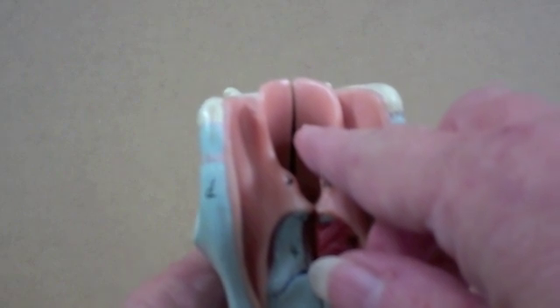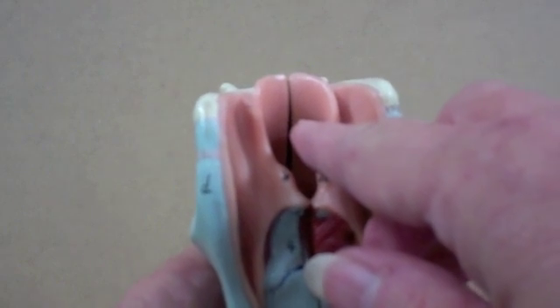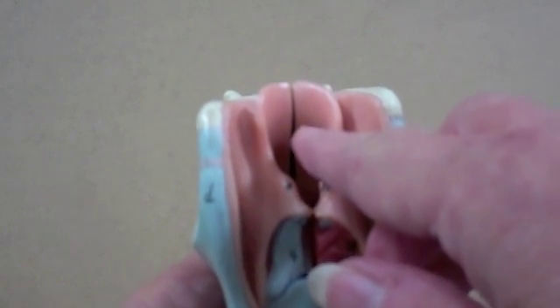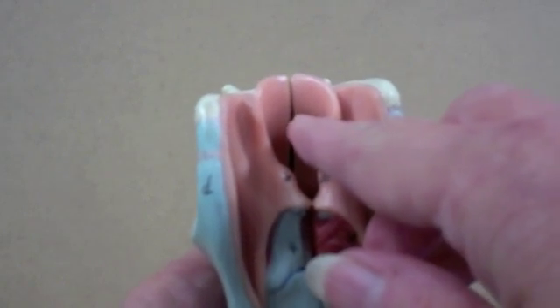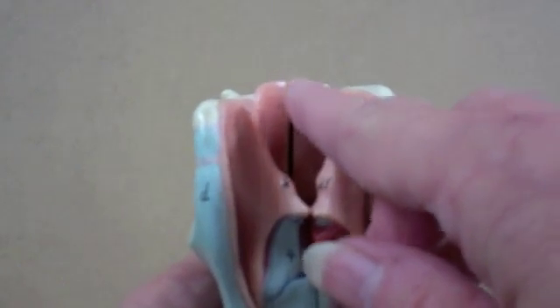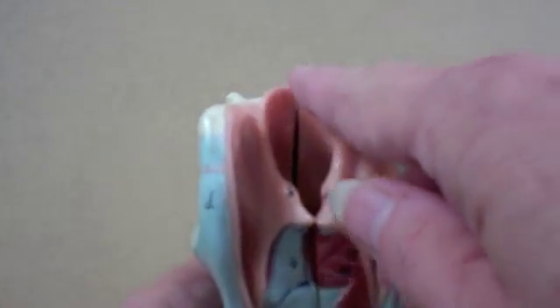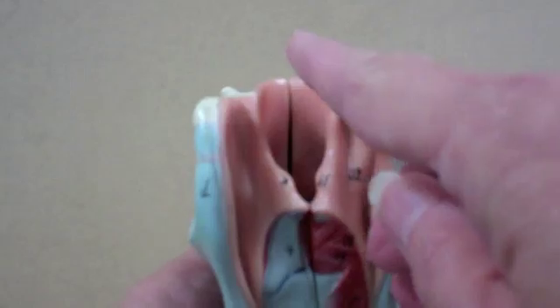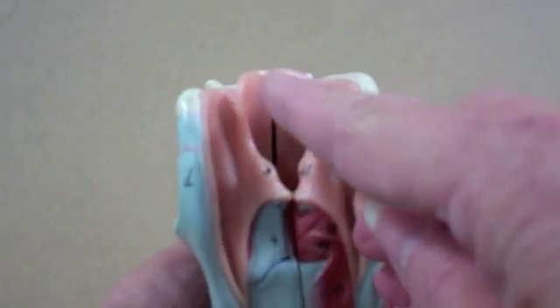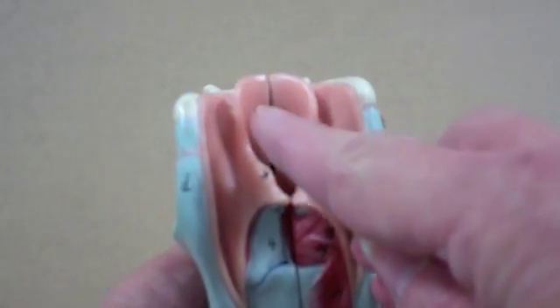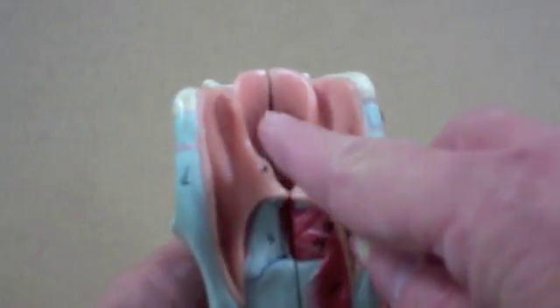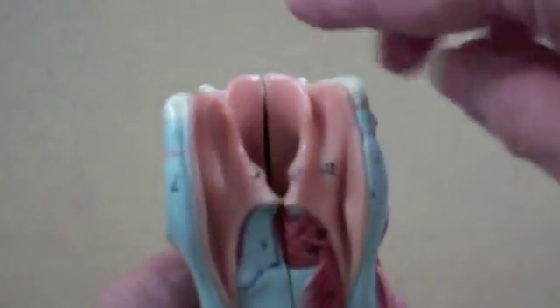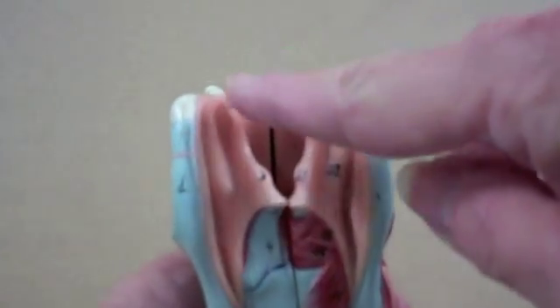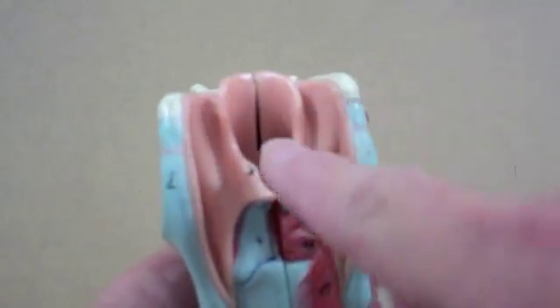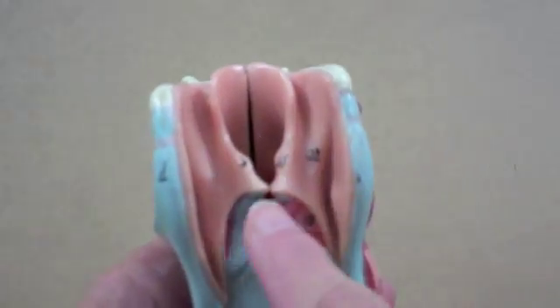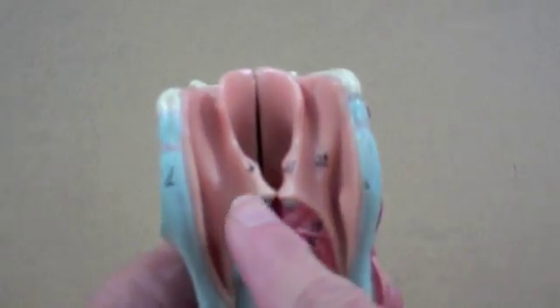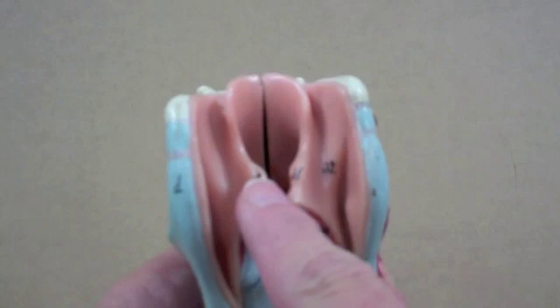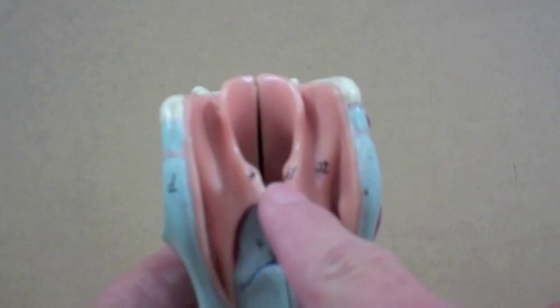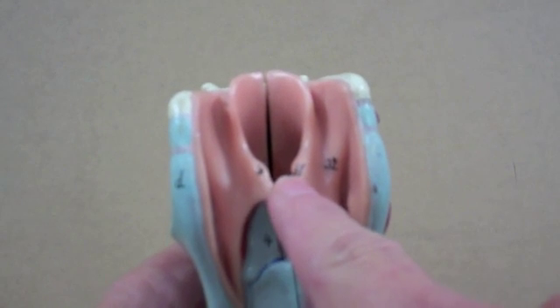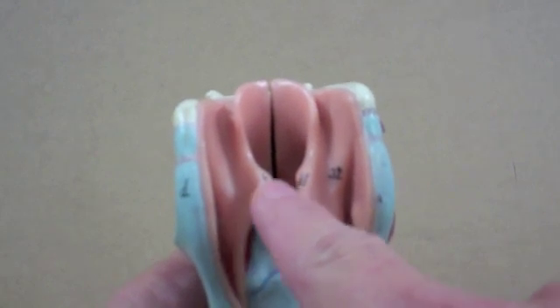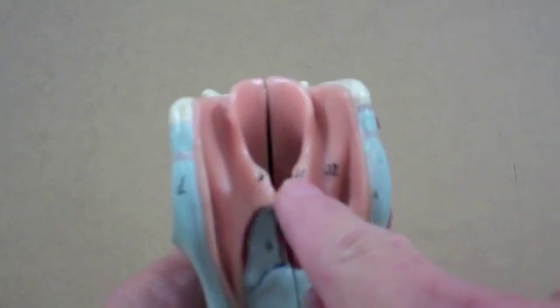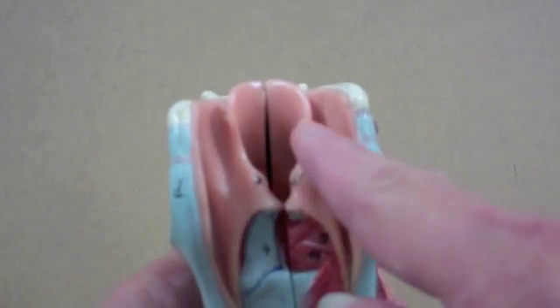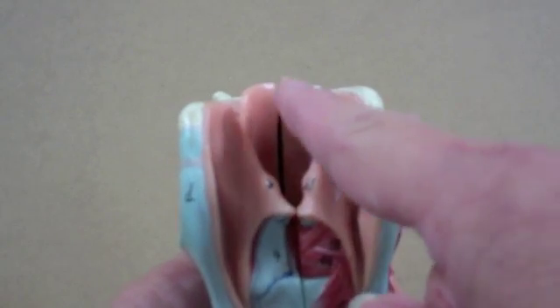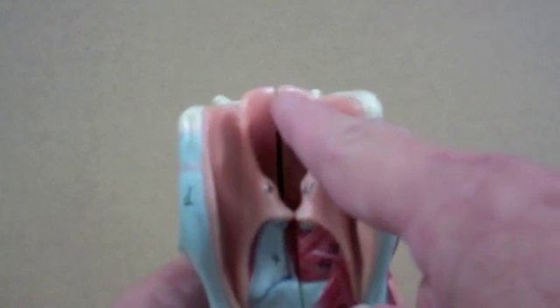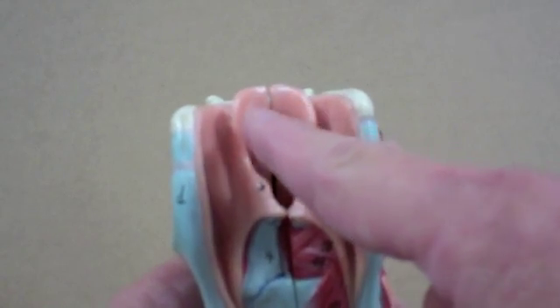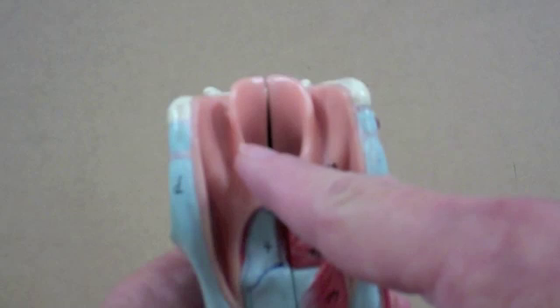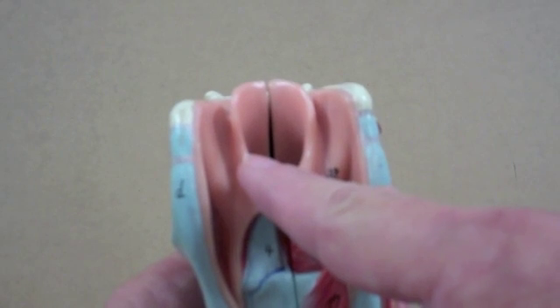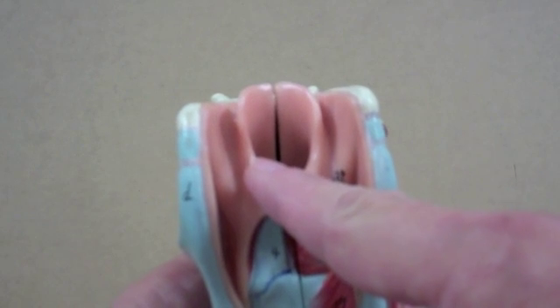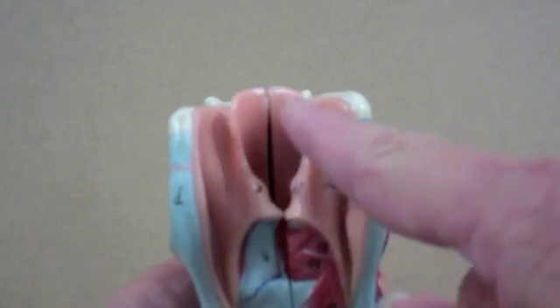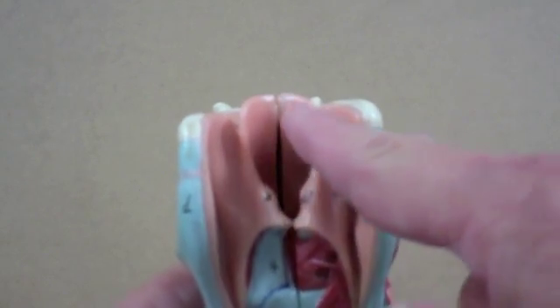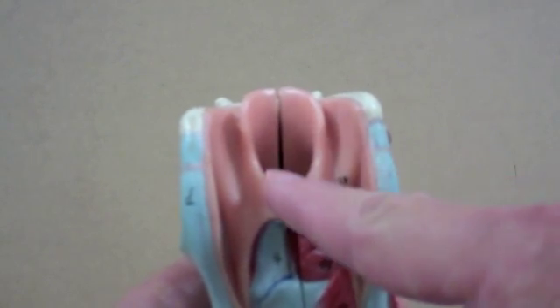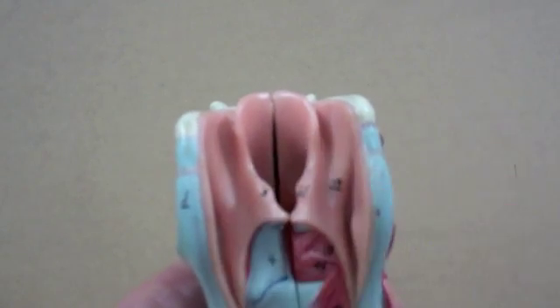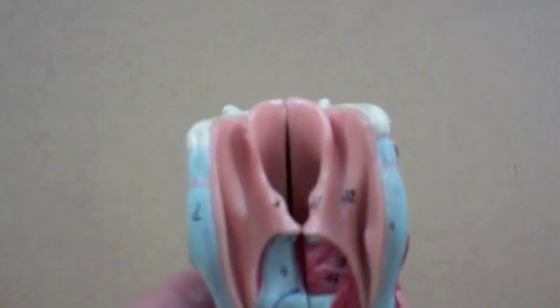The epiglottis is hinged, and it folds back. The little cuneiform cartilages act as a stop for it so it doesn't overfold, and that protects the airway.